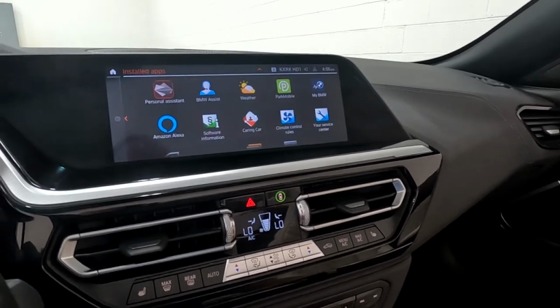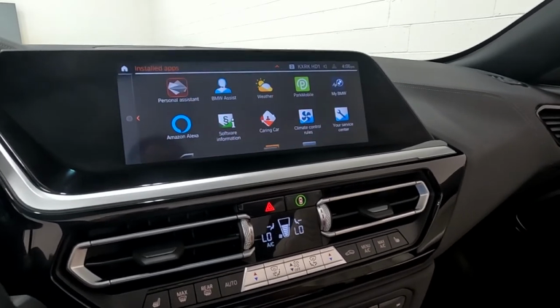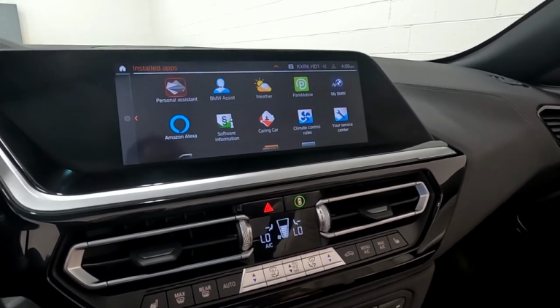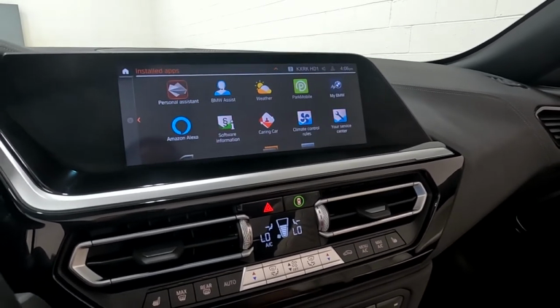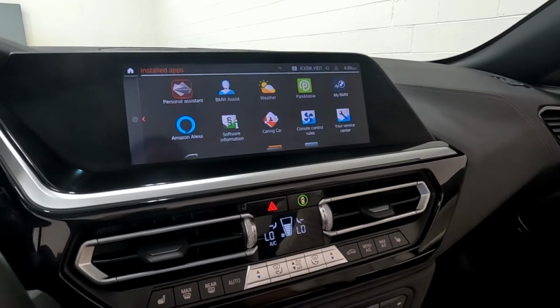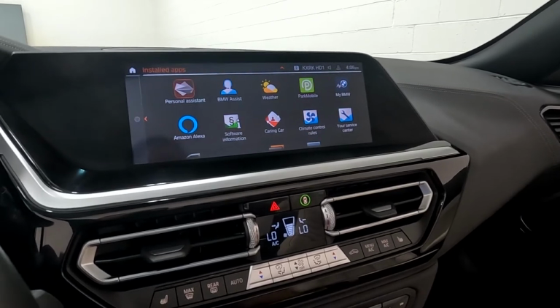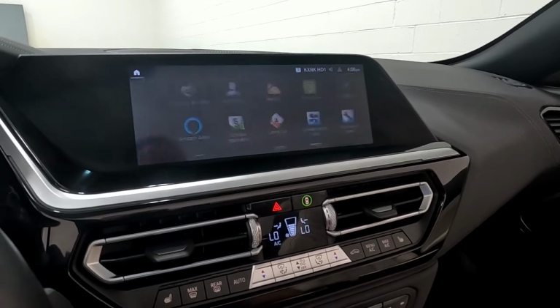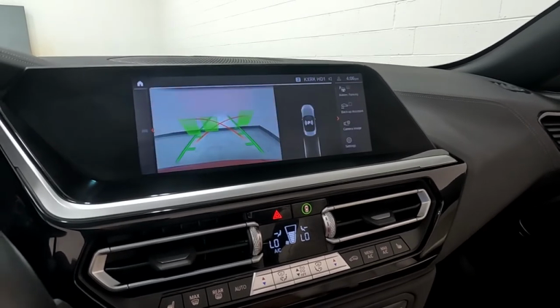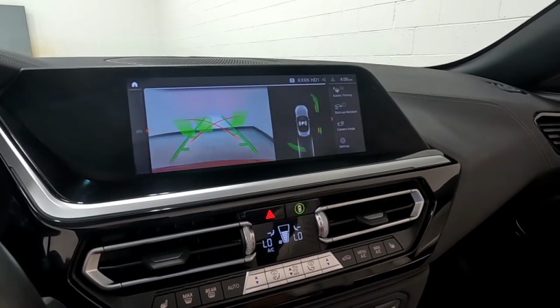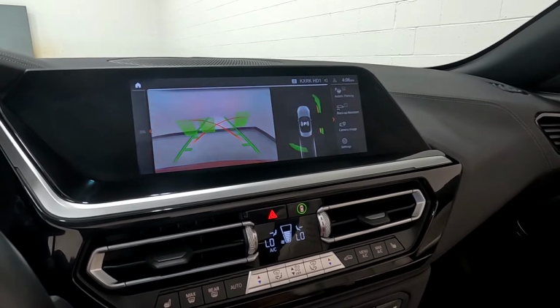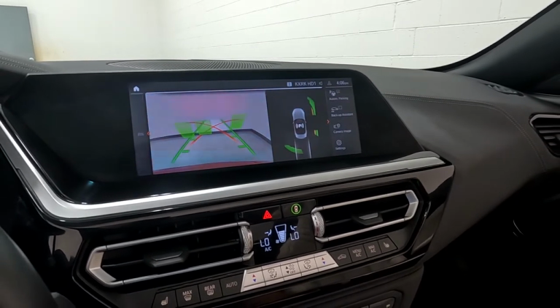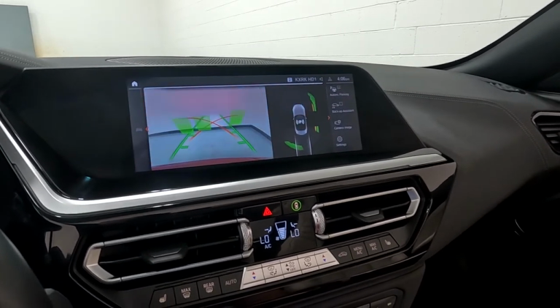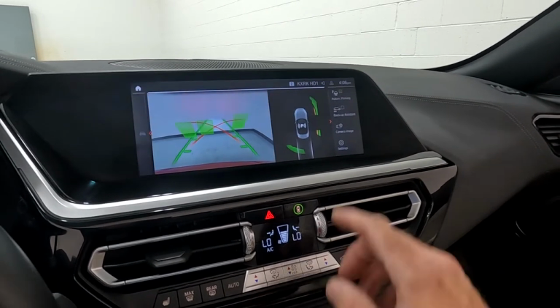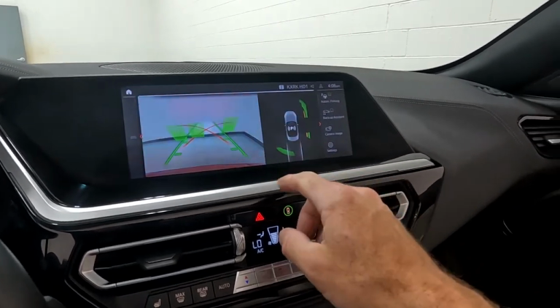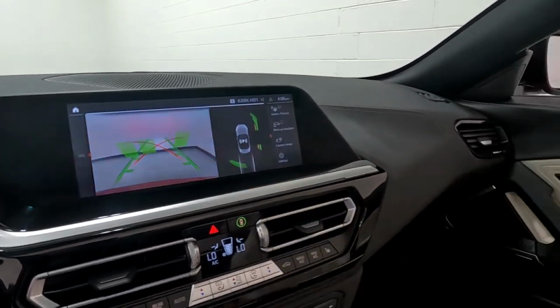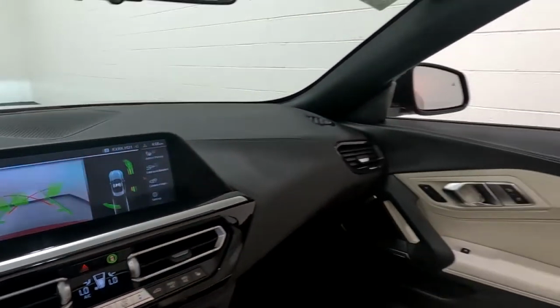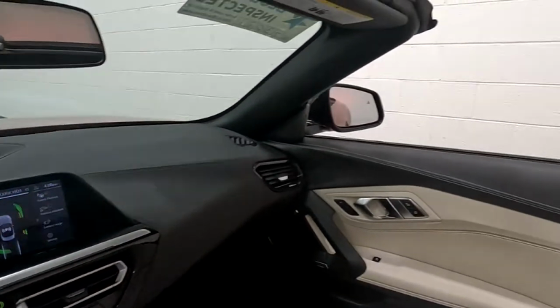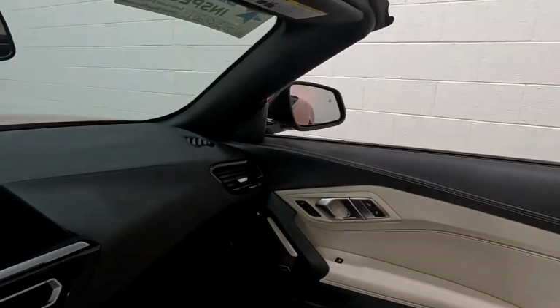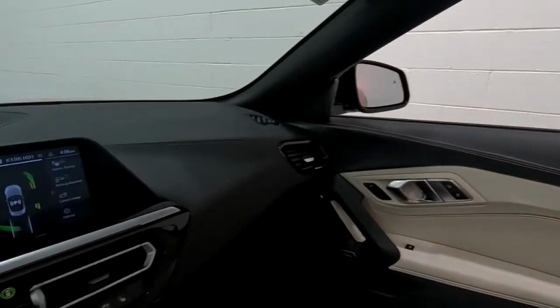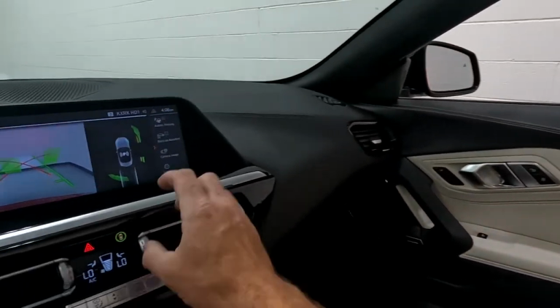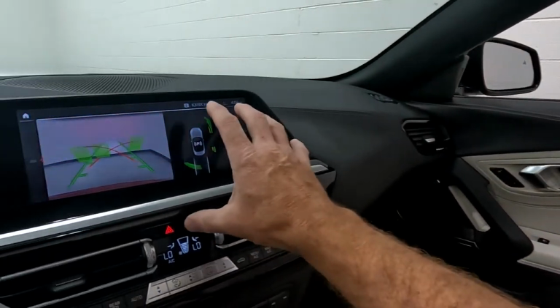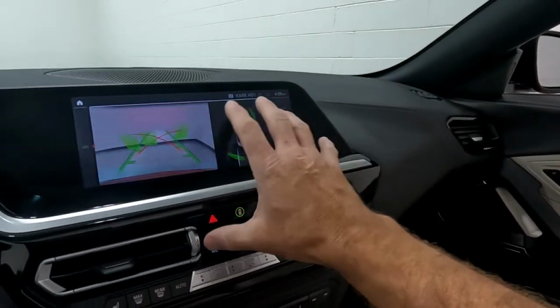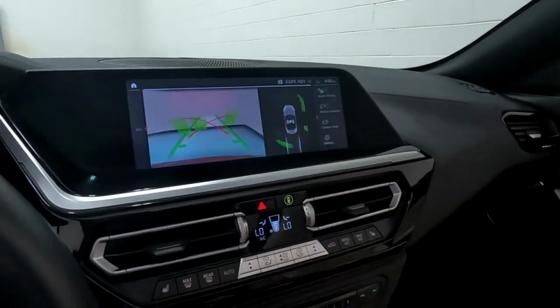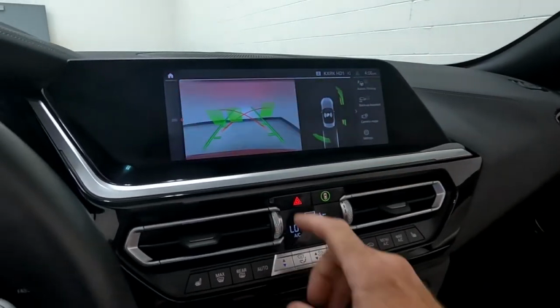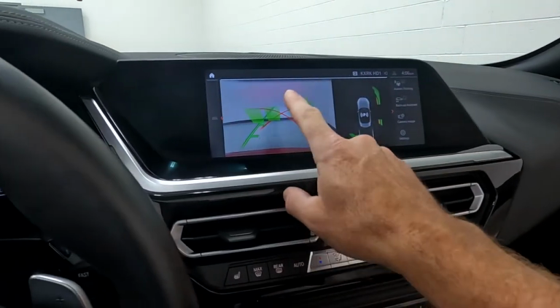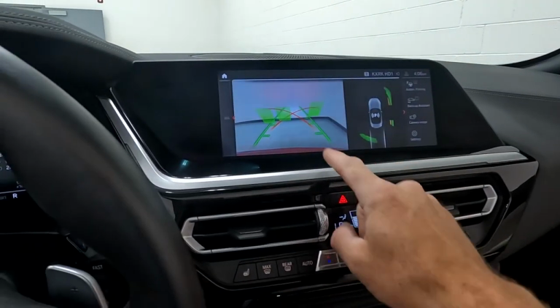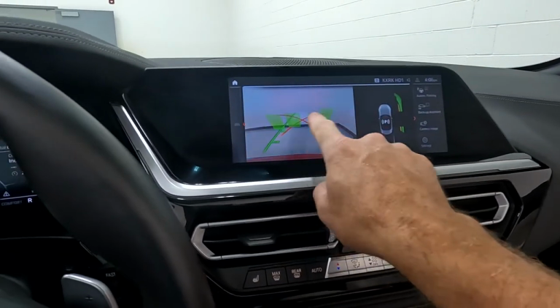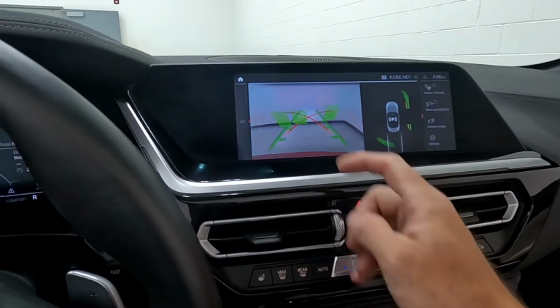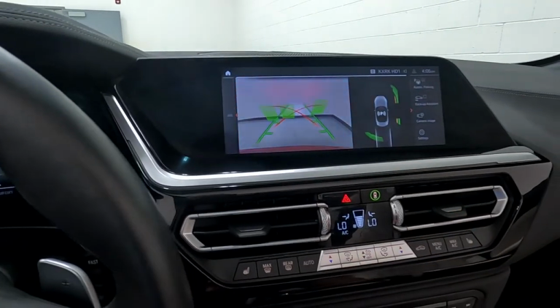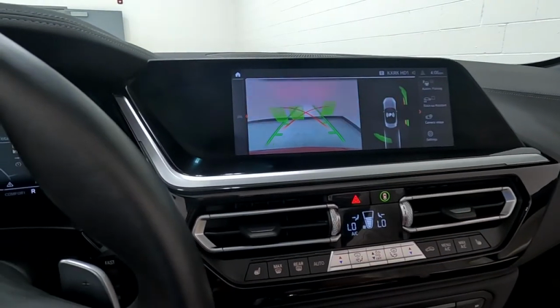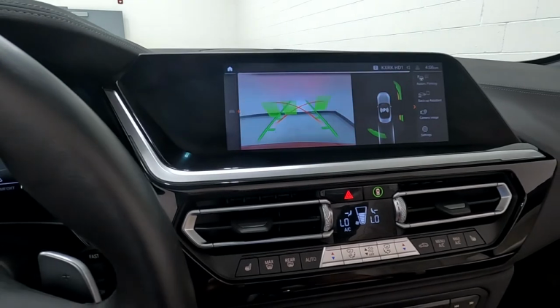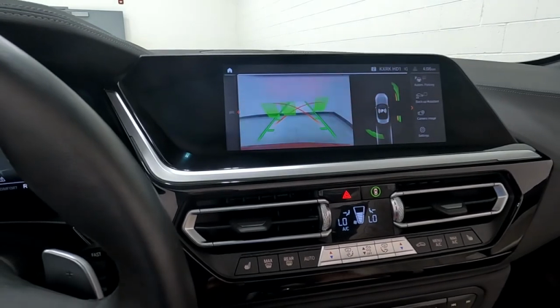If you want to see the backup camera, we'll go ahead and put it in reverse. There's your backup camera, and I am near walls so those sensors are working correctly — it is alerting me that I am near a wall.